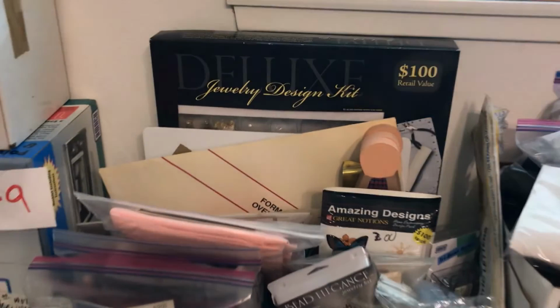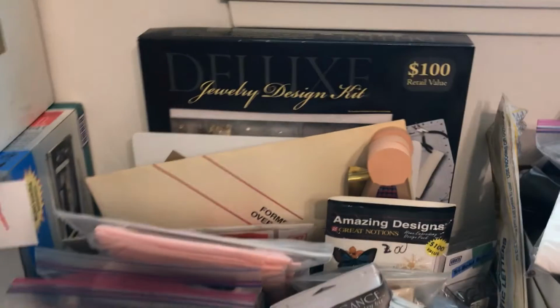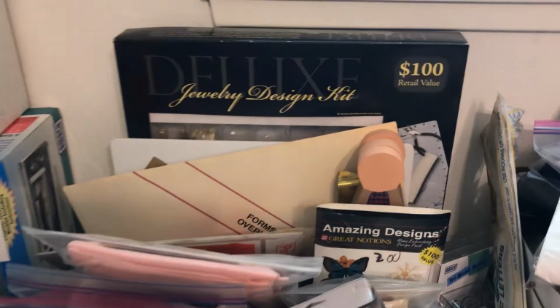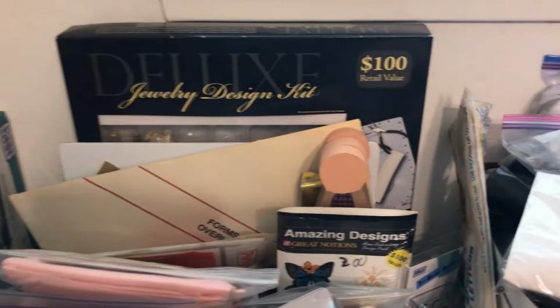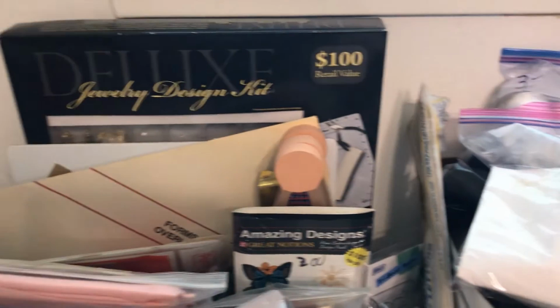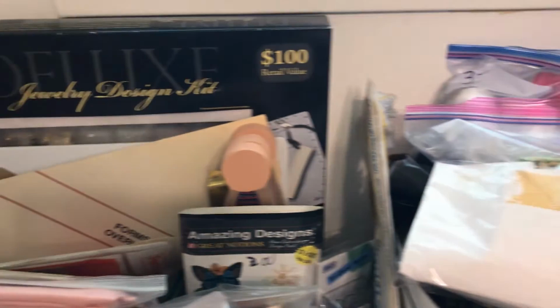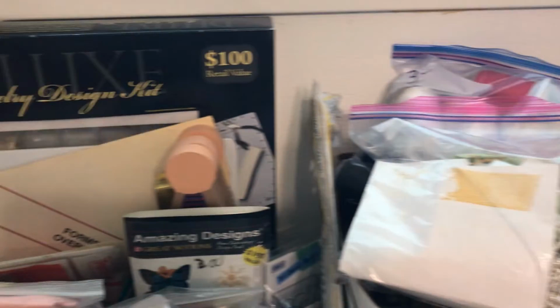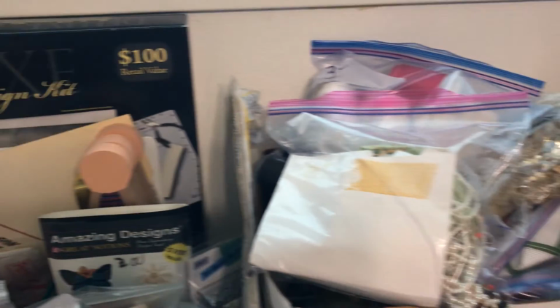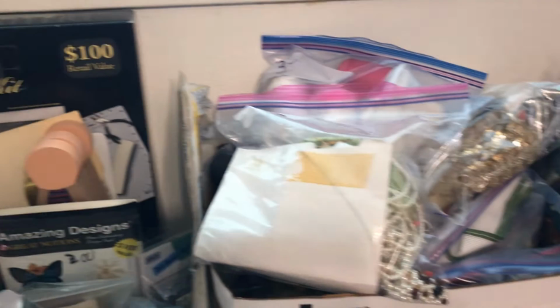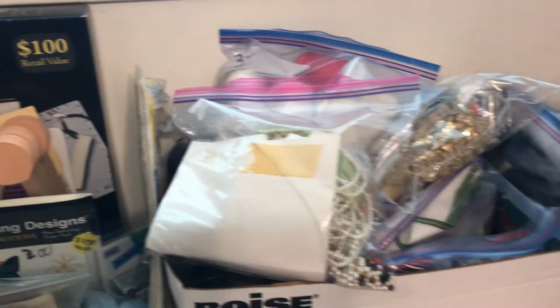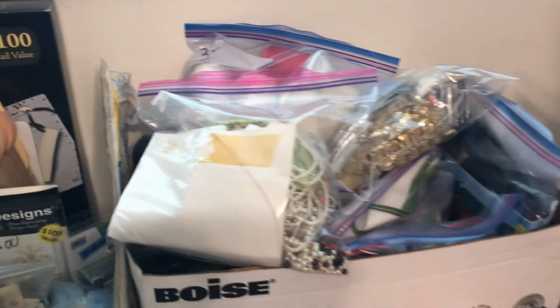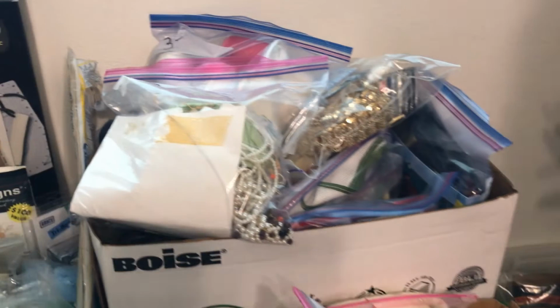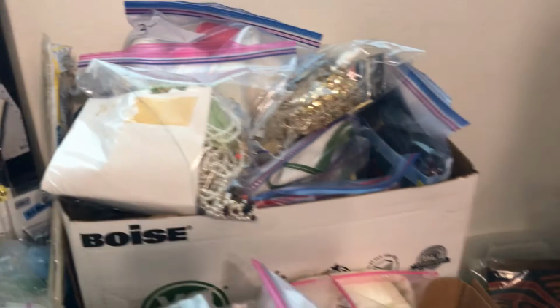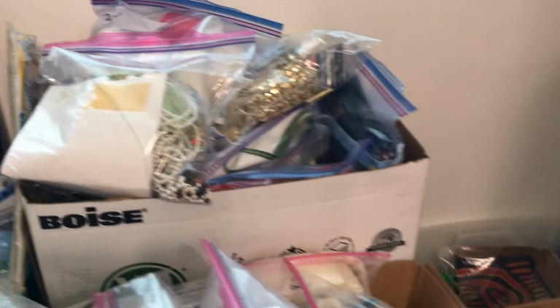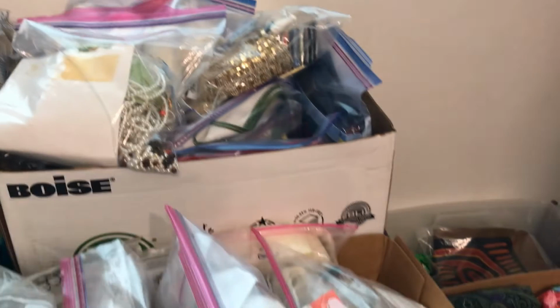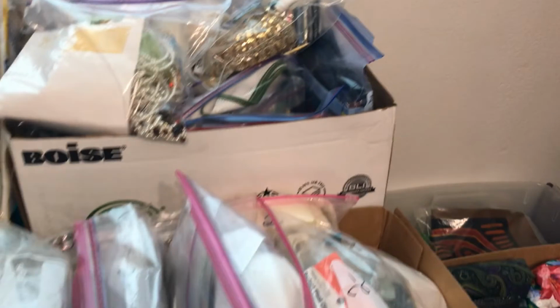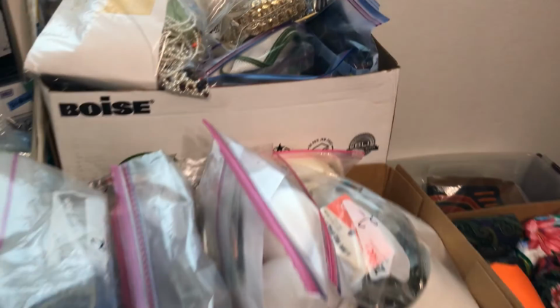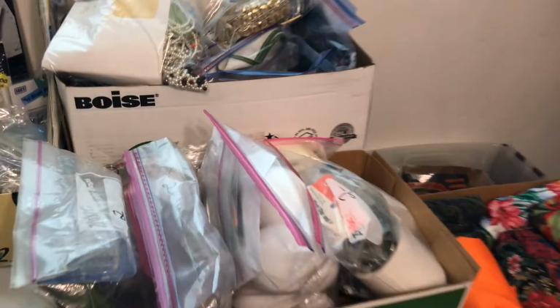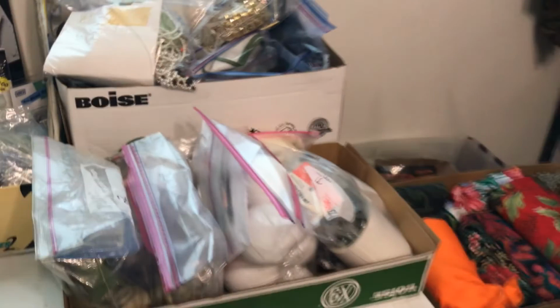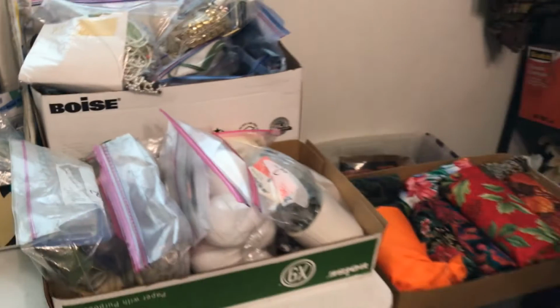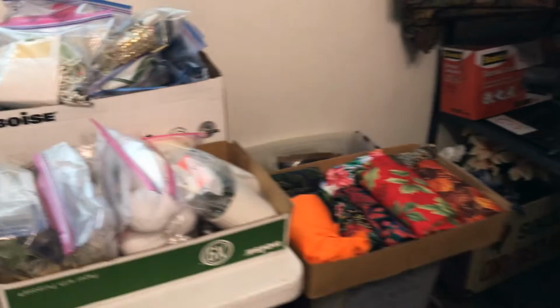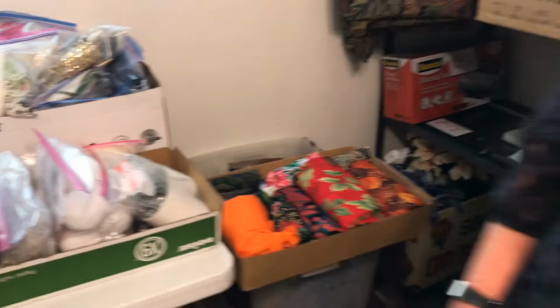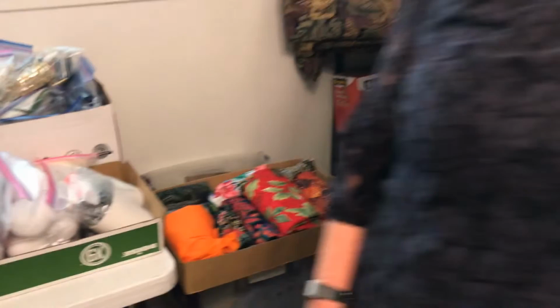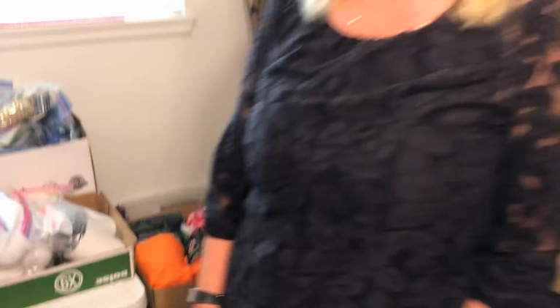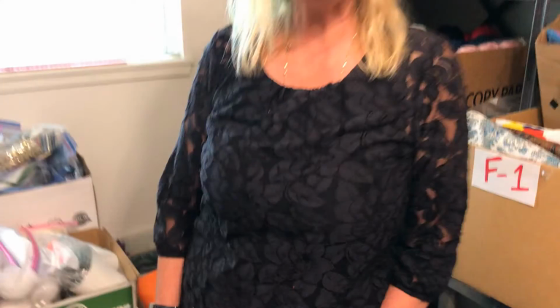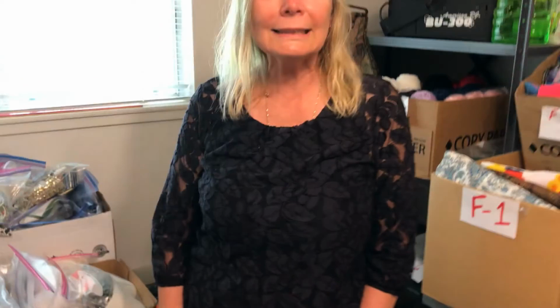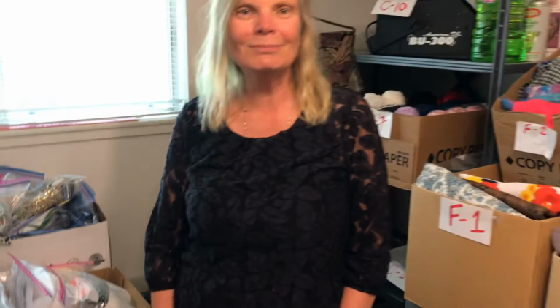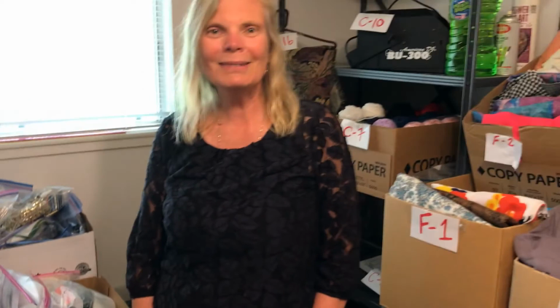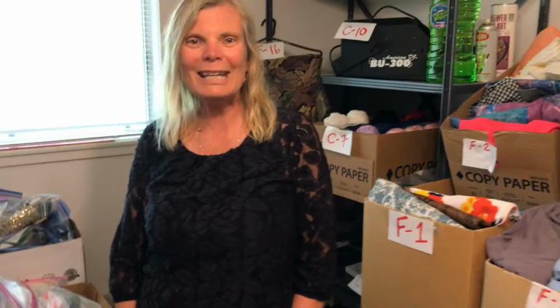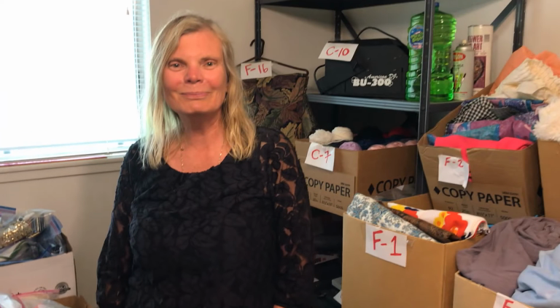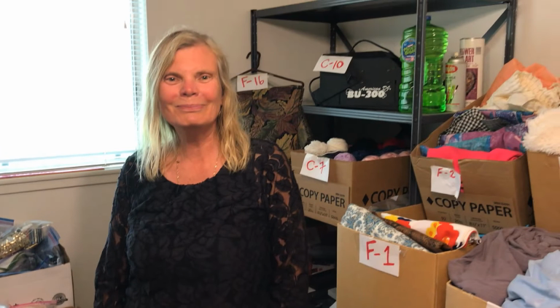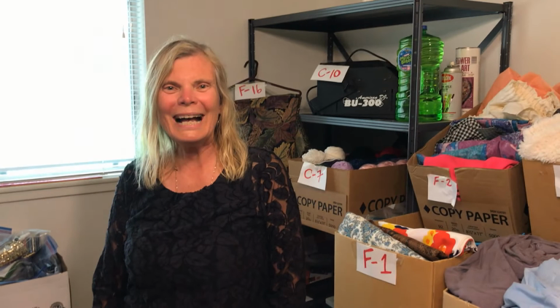If you need lace, ribbon, or beads, go ahead and we can add that to your order. Grab bags. Thank you. Bye.